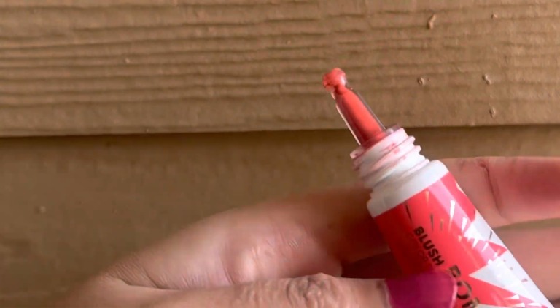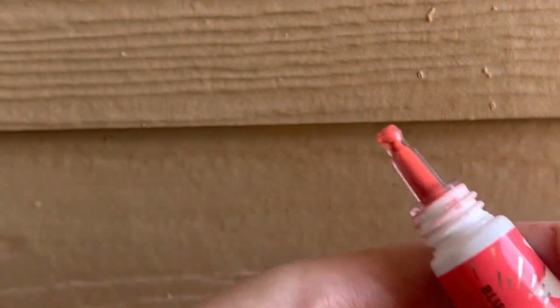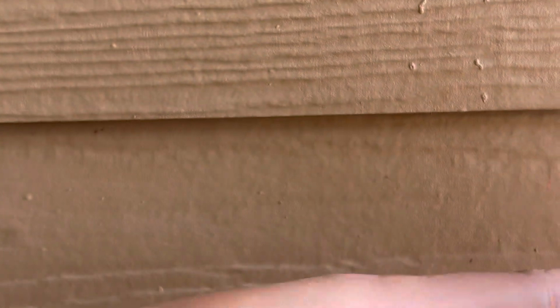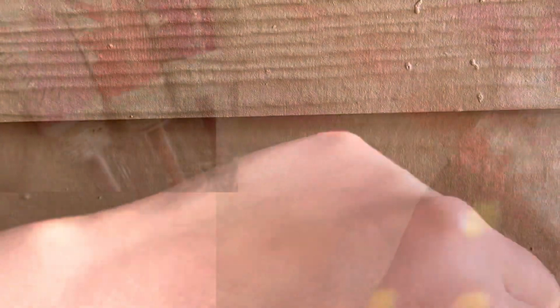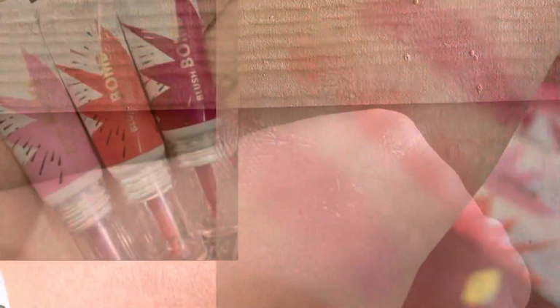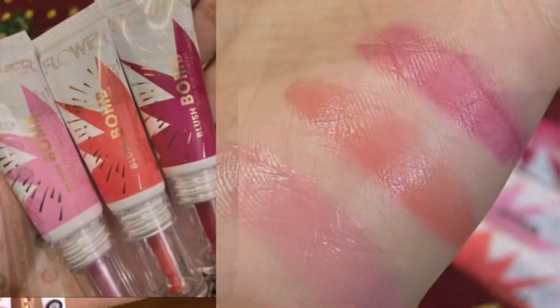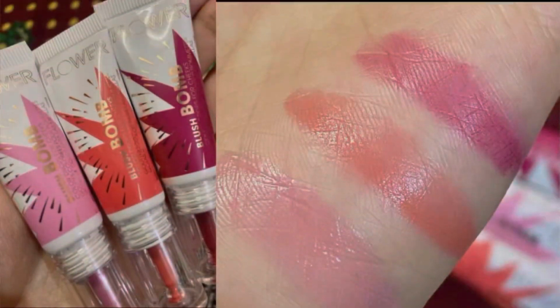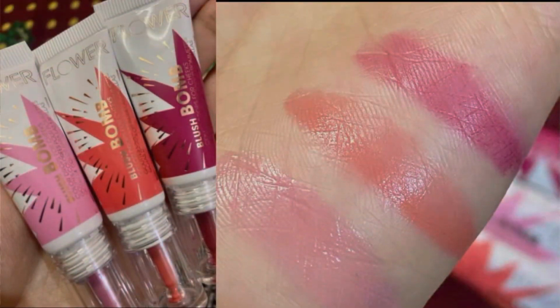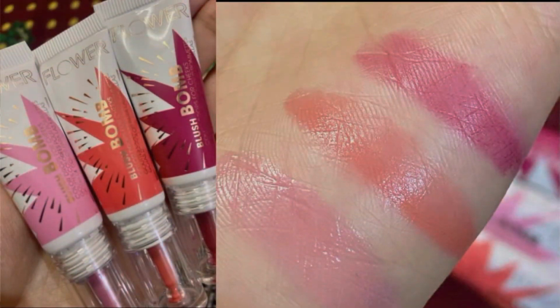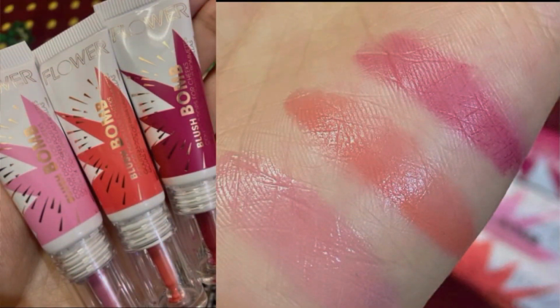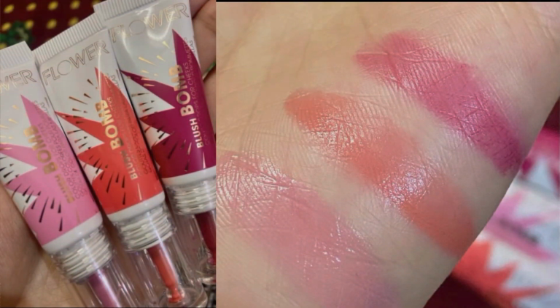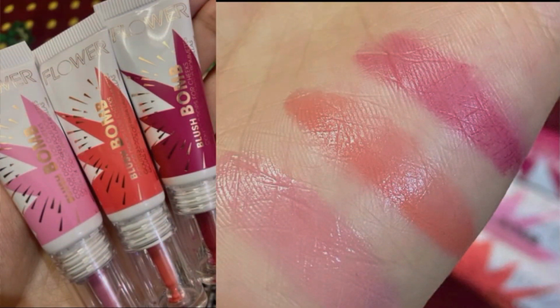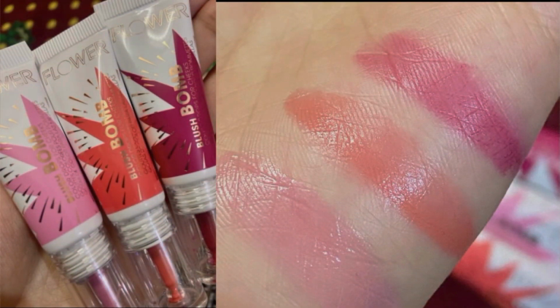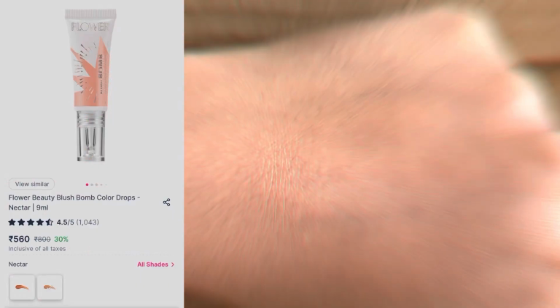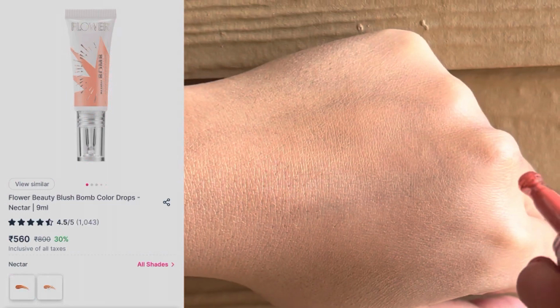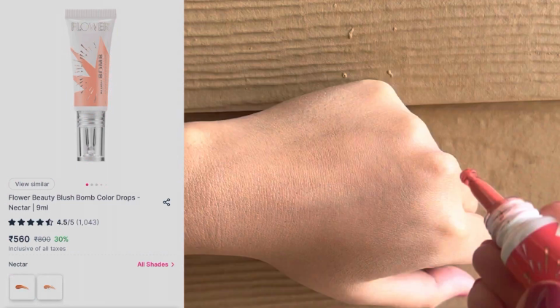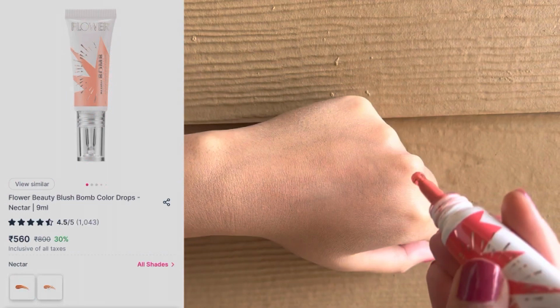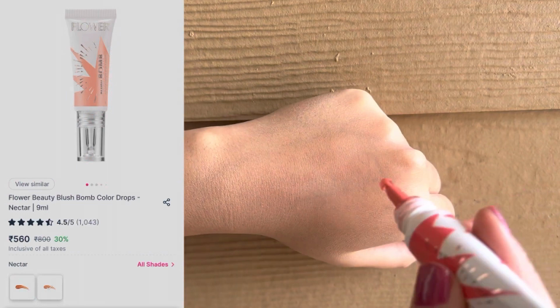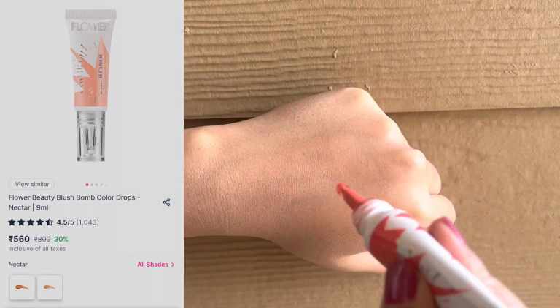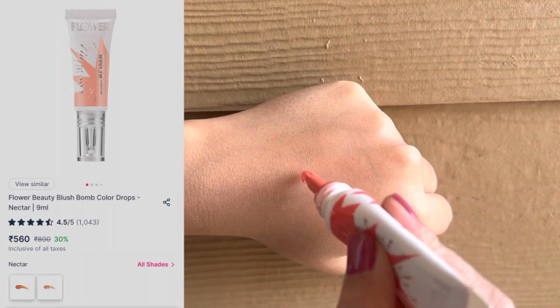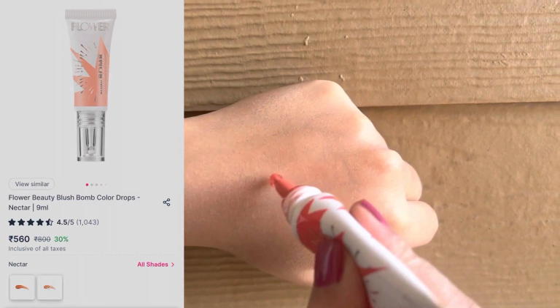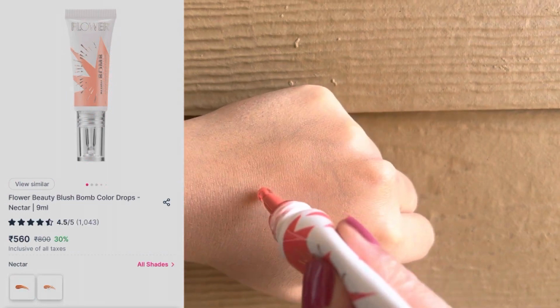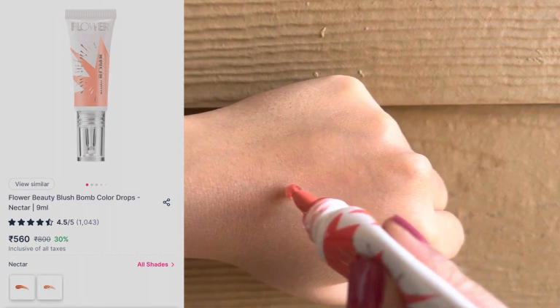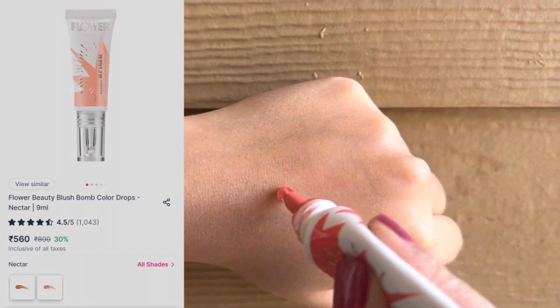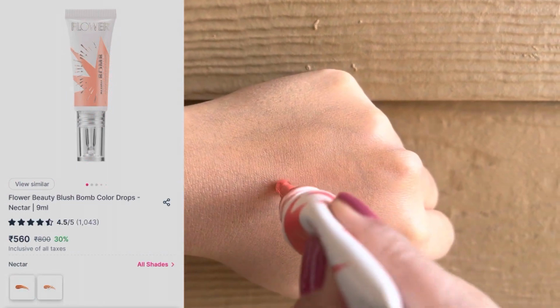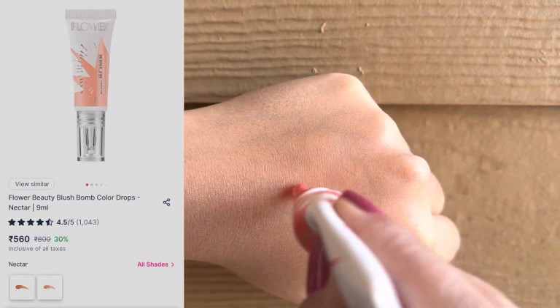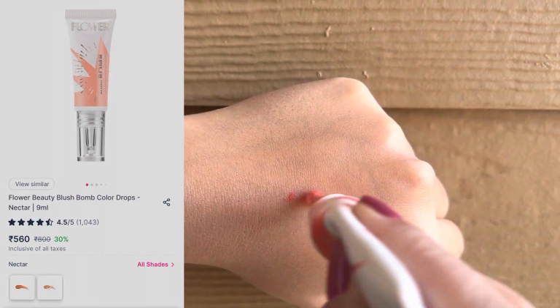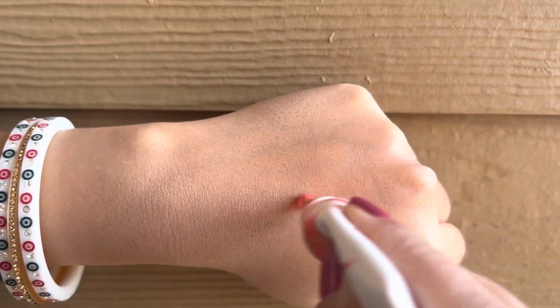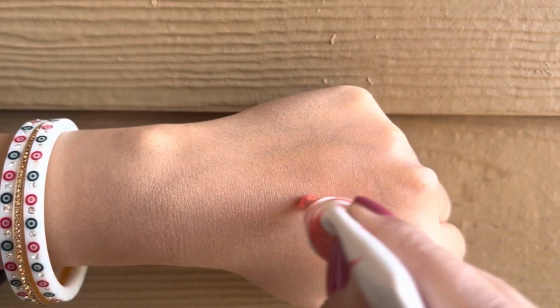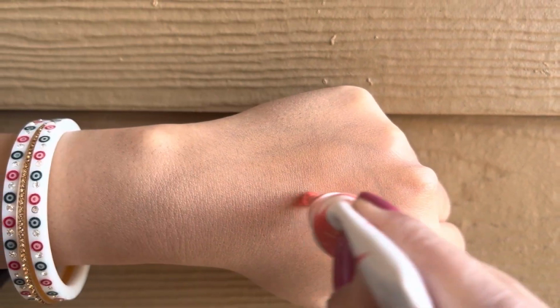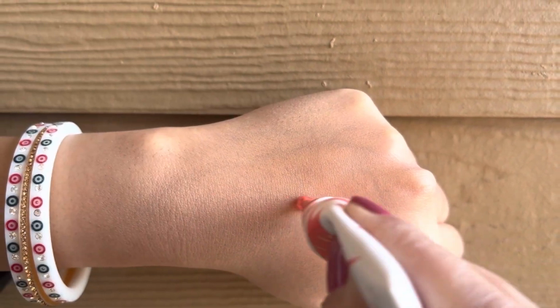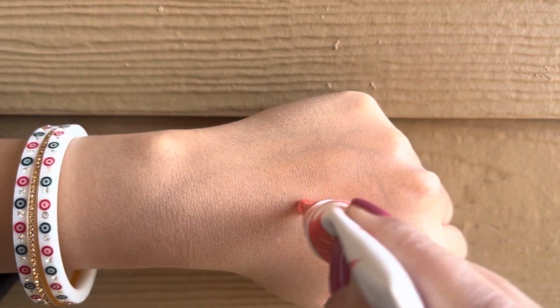There are many shades available. I bought it from Nika. It costs Rs. 800, but you can easily get discounts around Rs. 500.